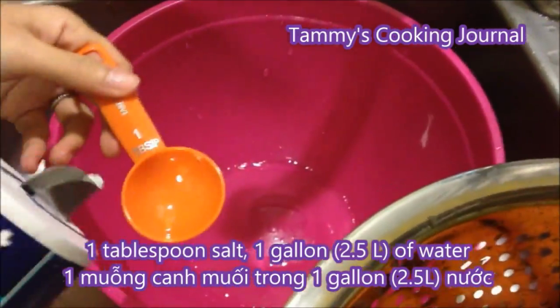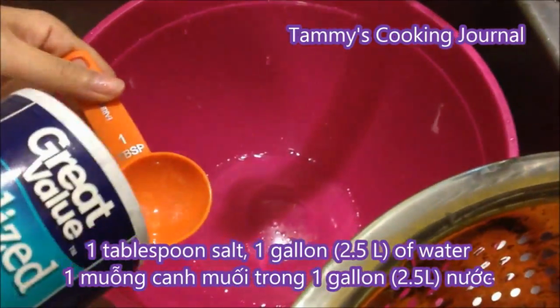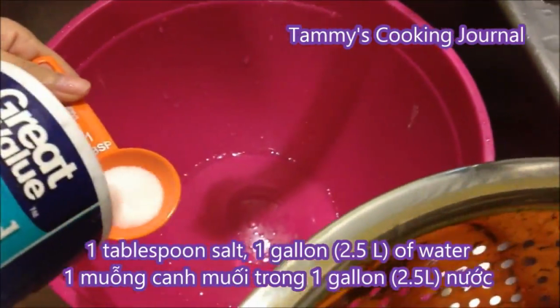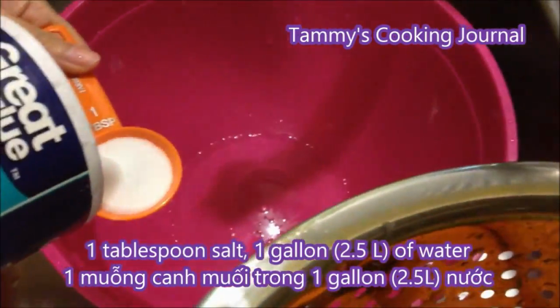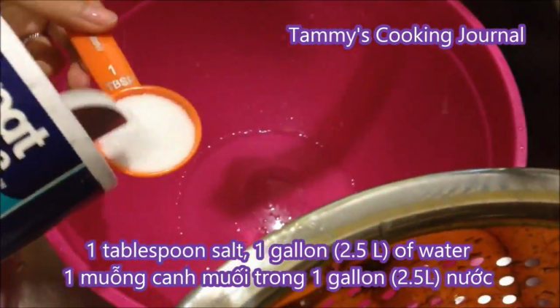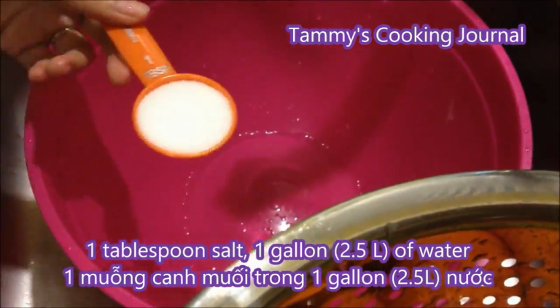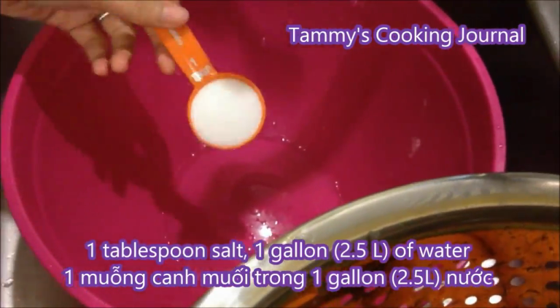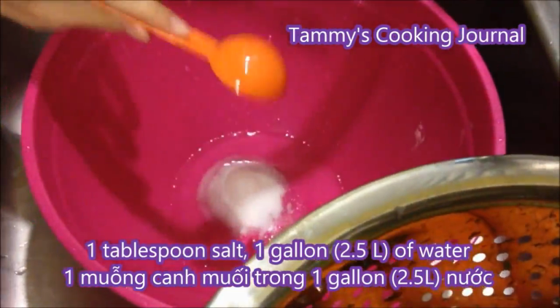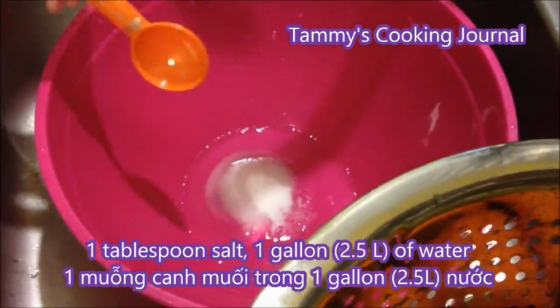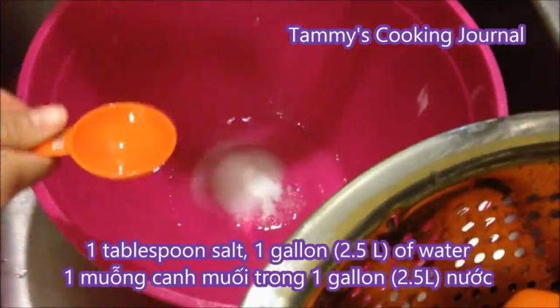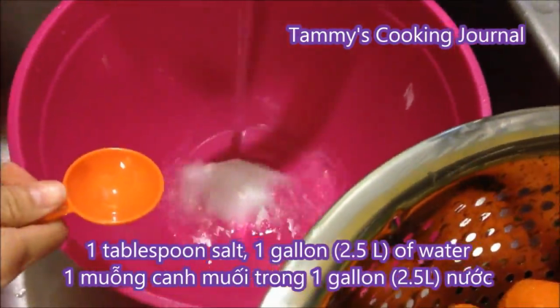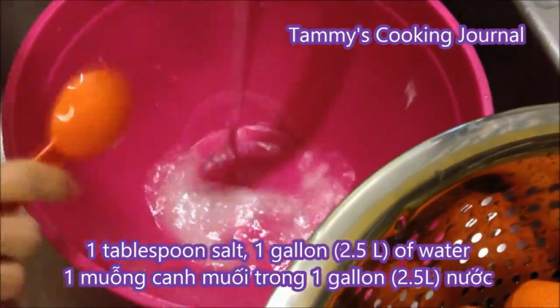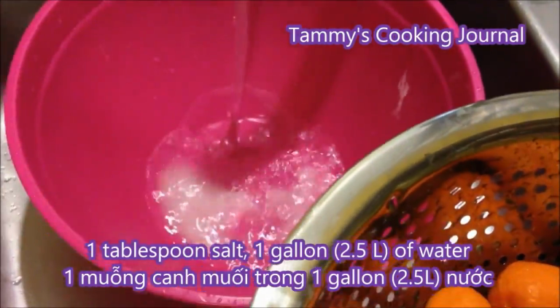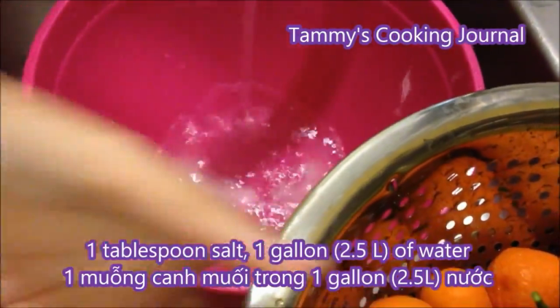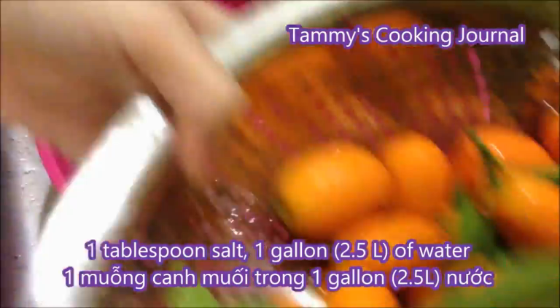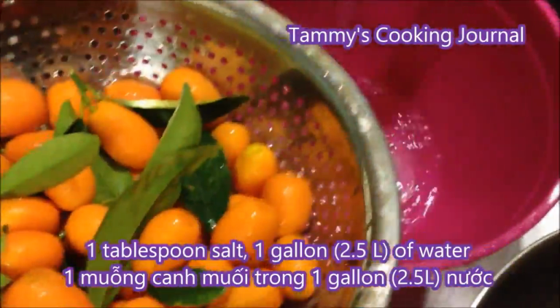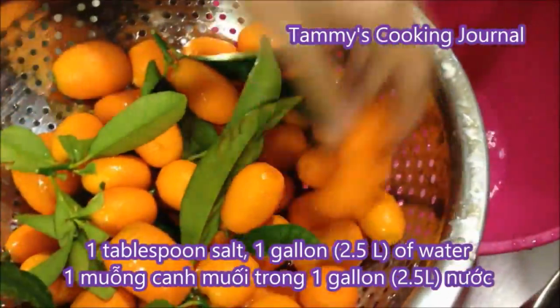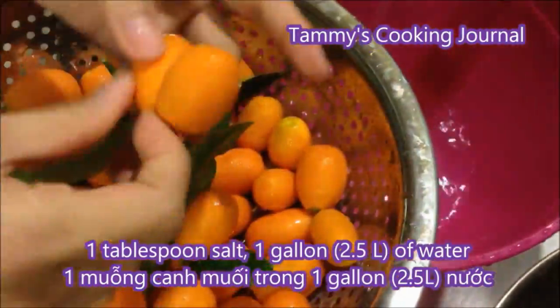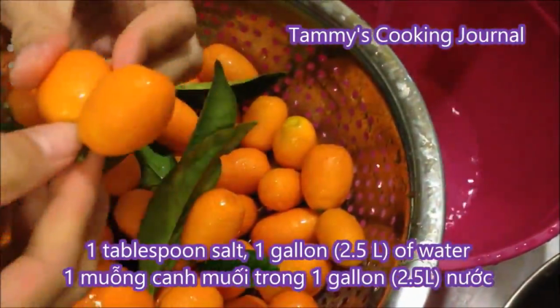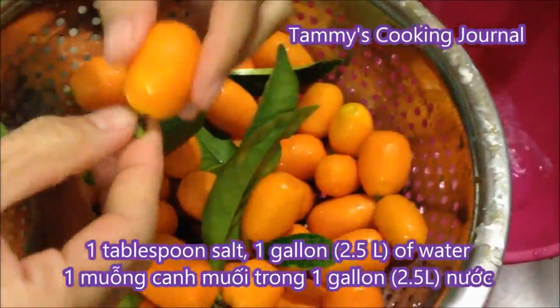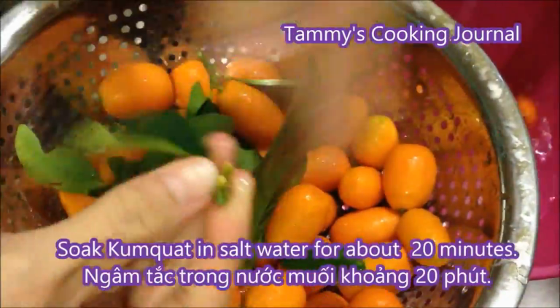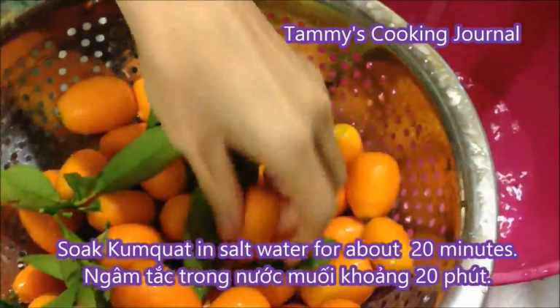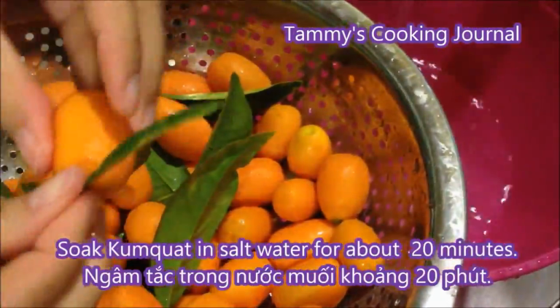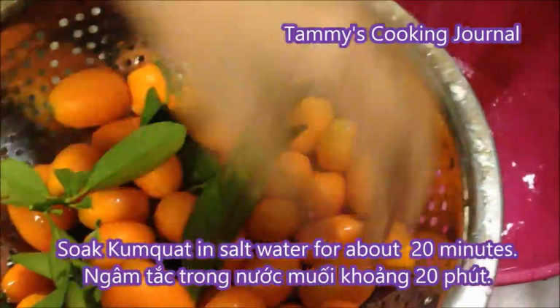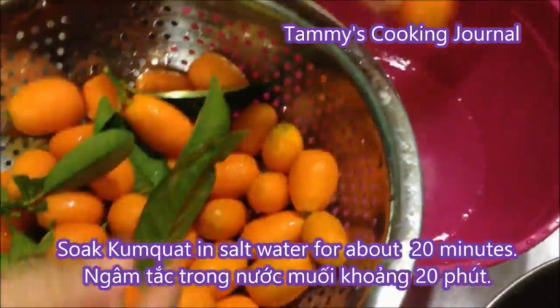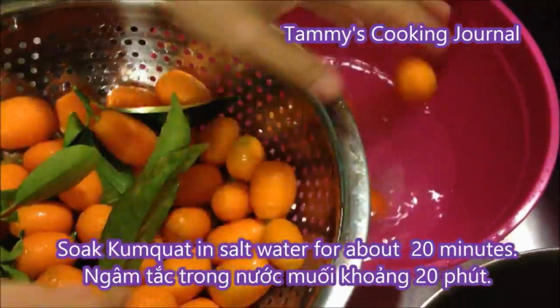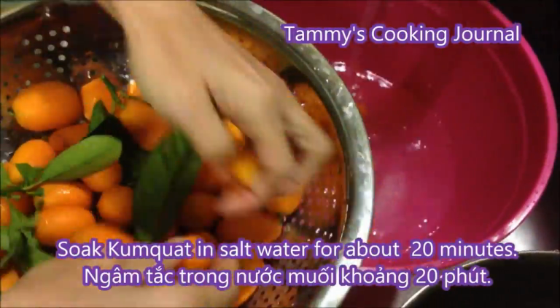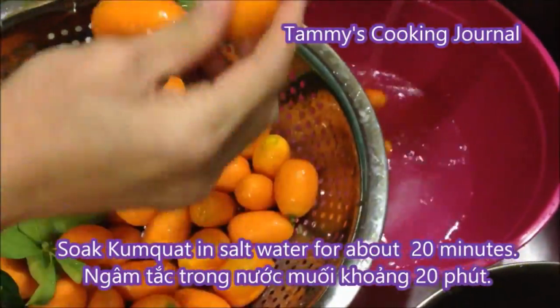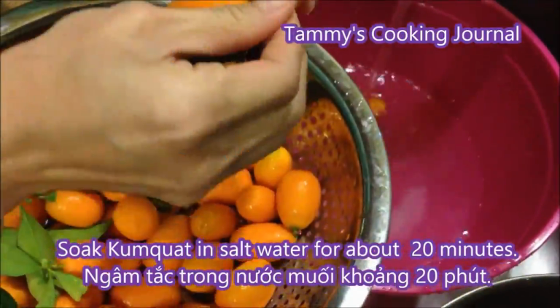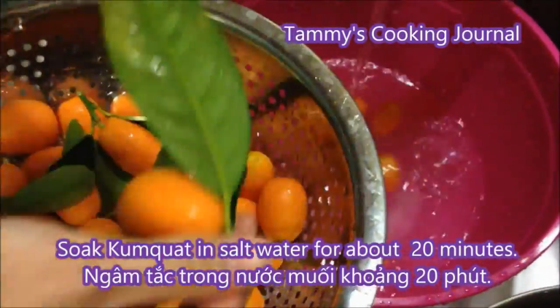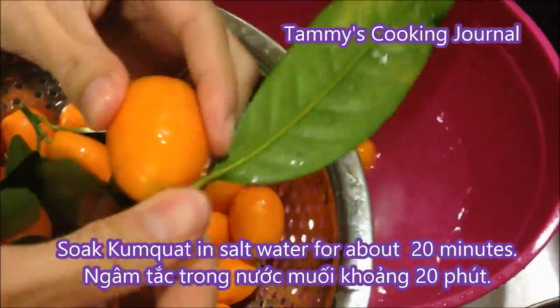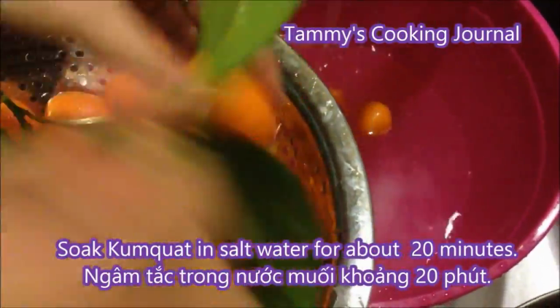Pour in 1 tablespoon of salt in about 1 gallon, about 2.5 liters of water, and soak the kumquat in for about 20 minutes.